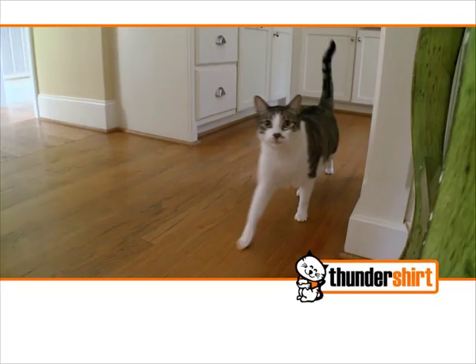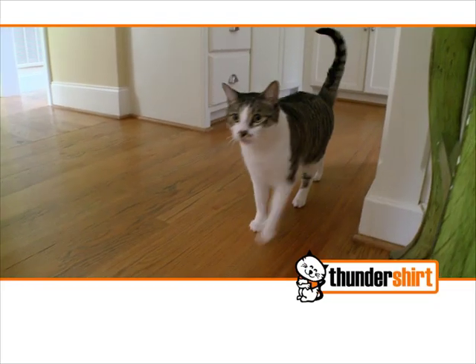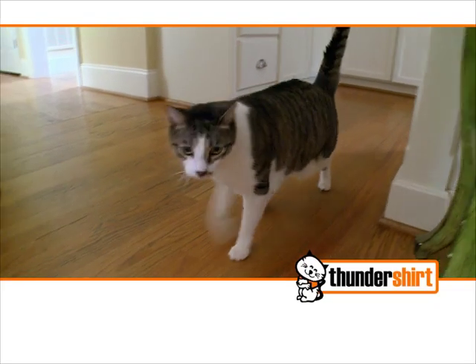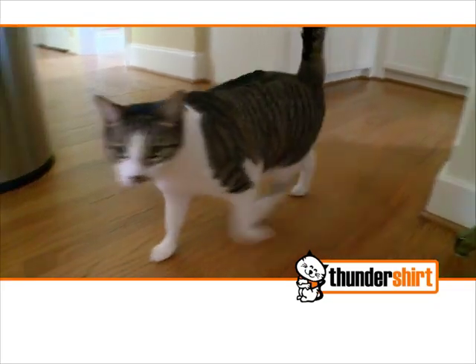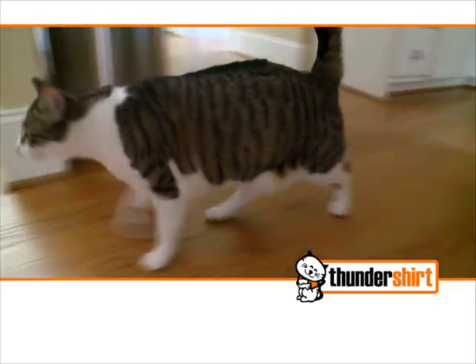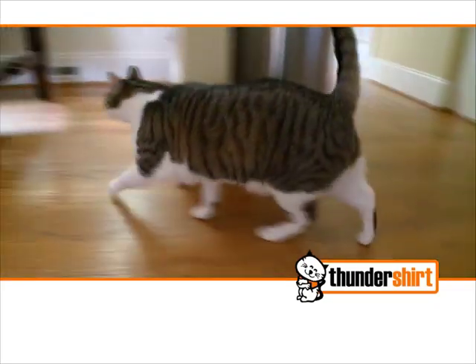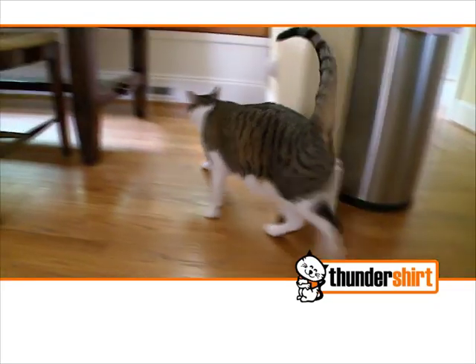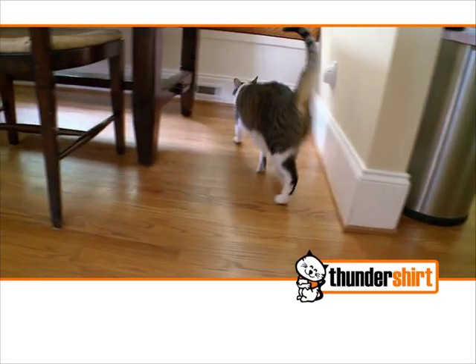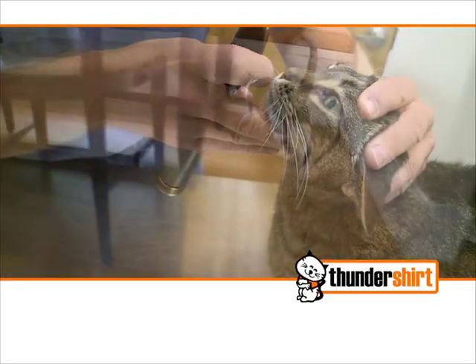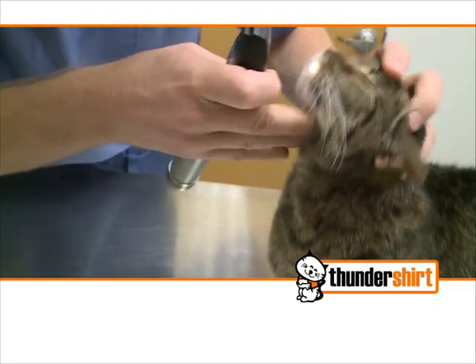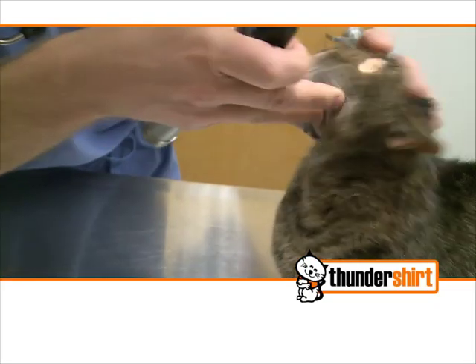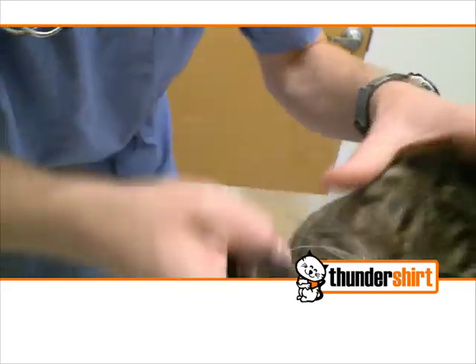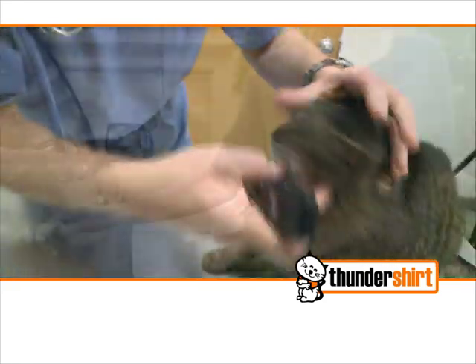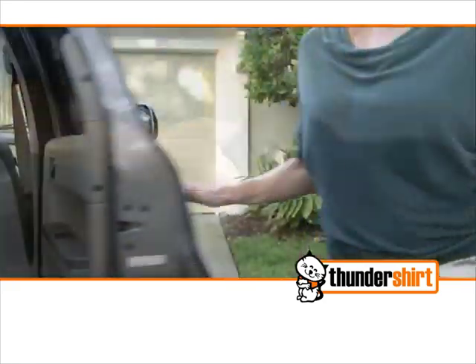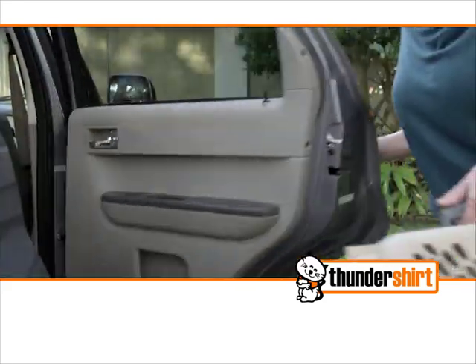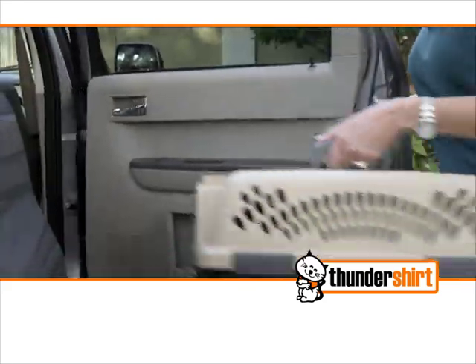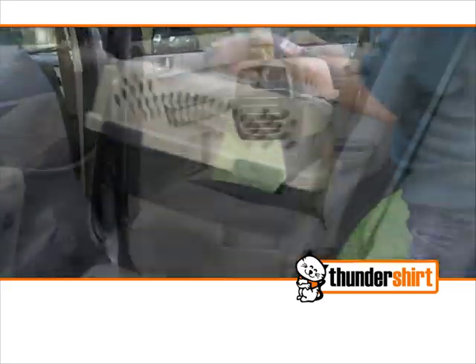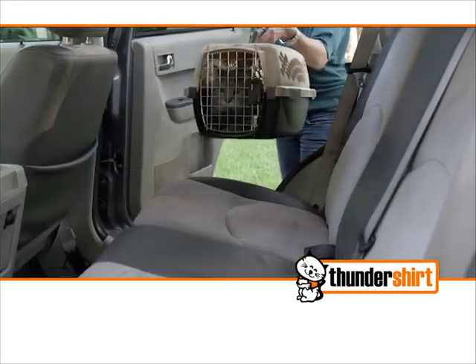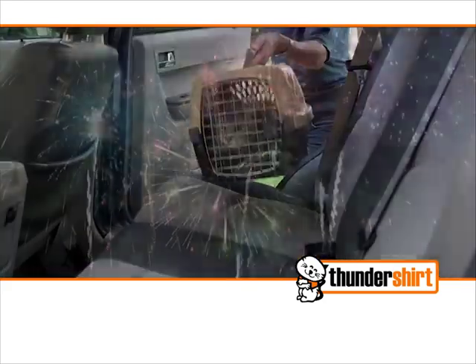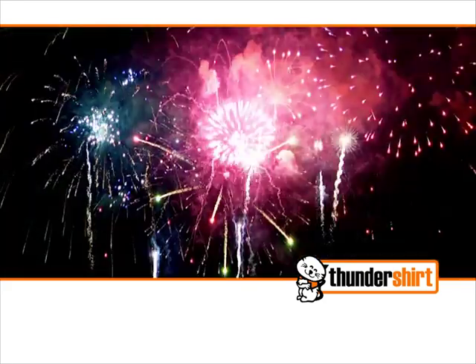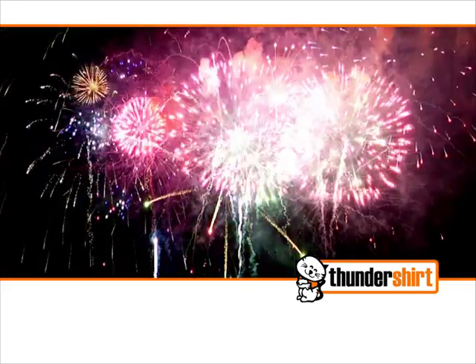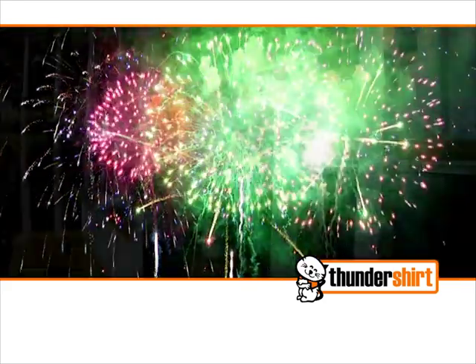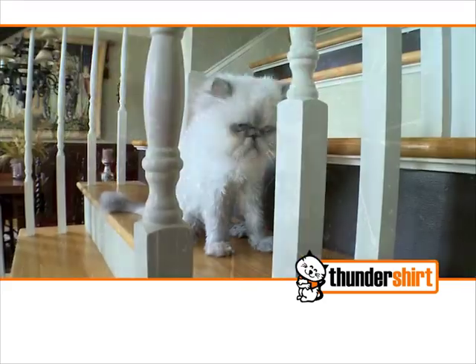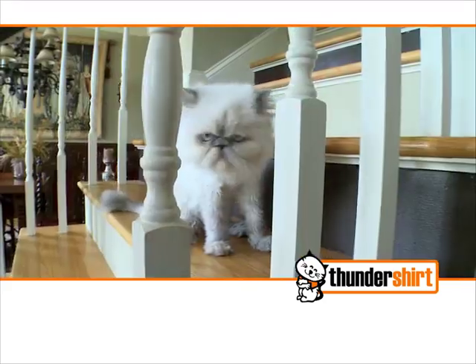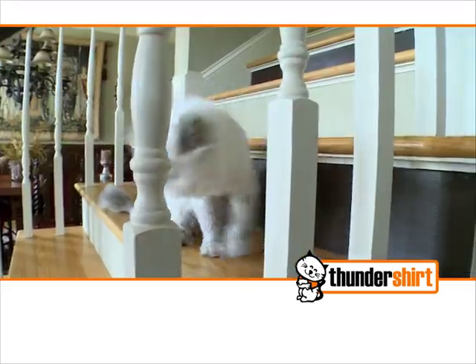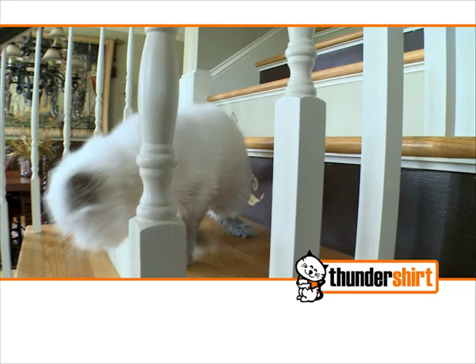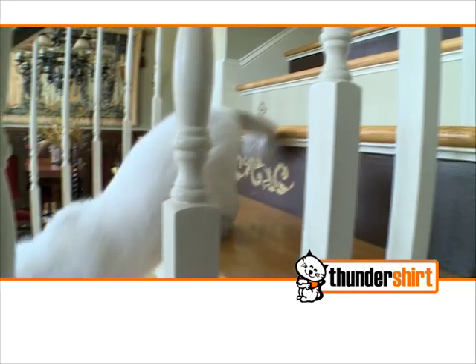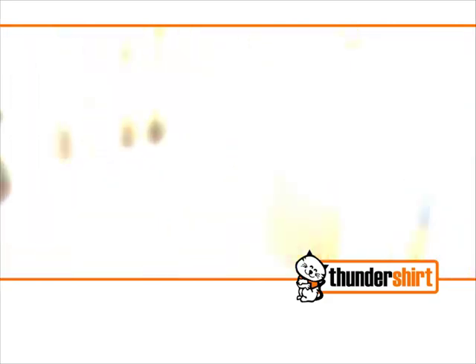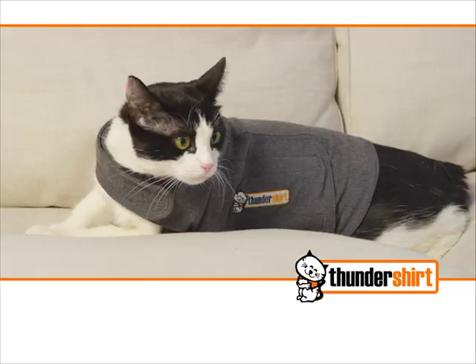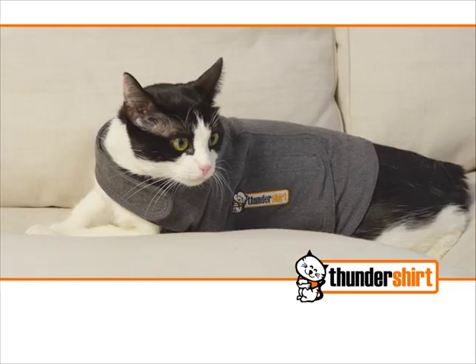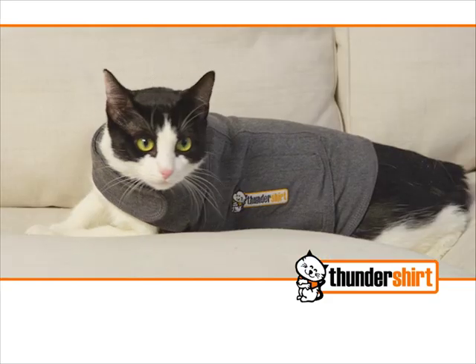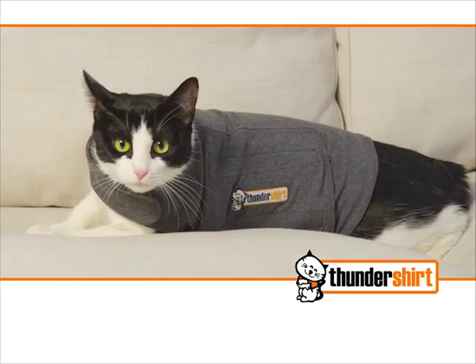If your cat suffers from anxiety associated with visits to the vet, car or crate travel, trips to the groomers, or loud noises or visitors, even litter box problems, Thunder Shirt is the answer.